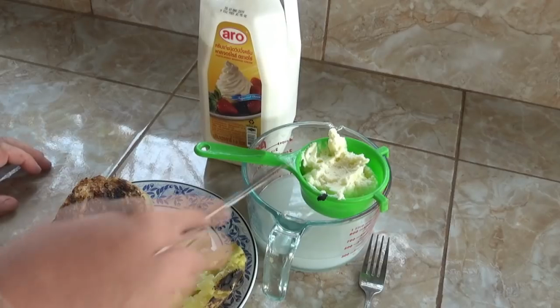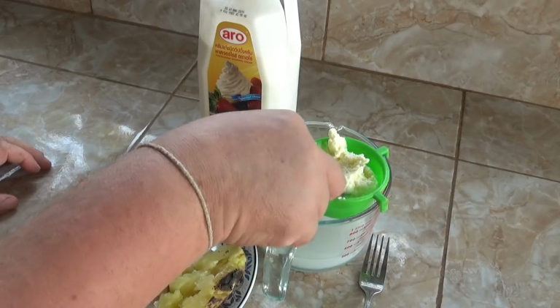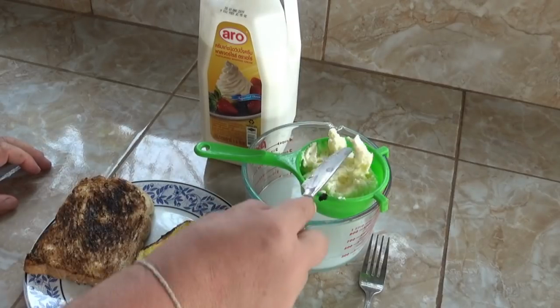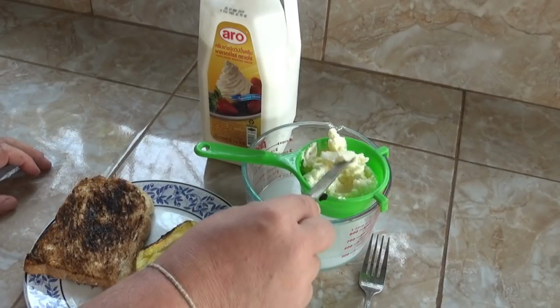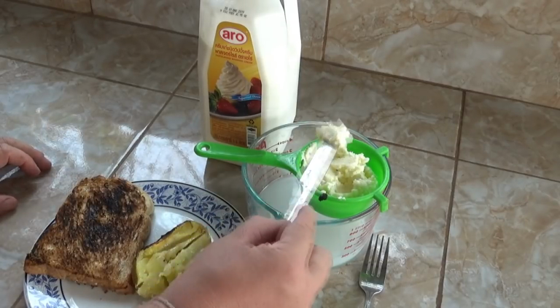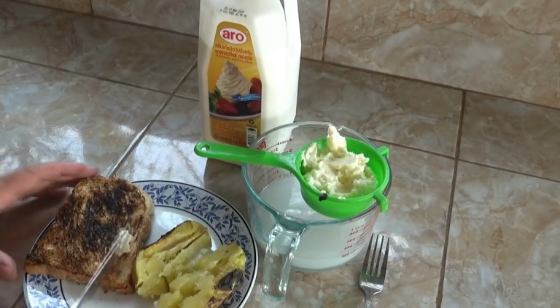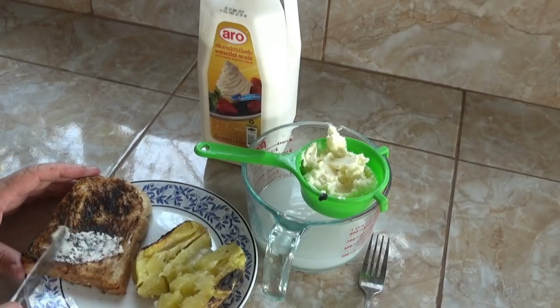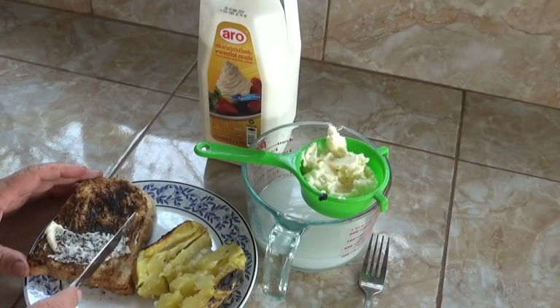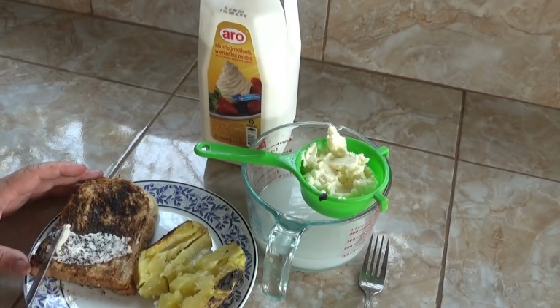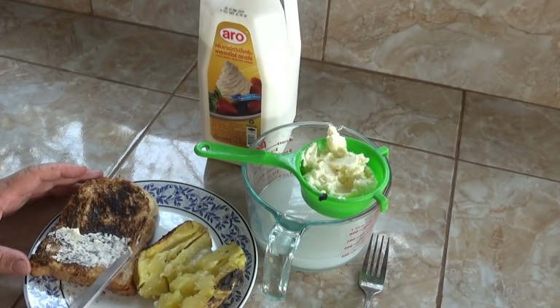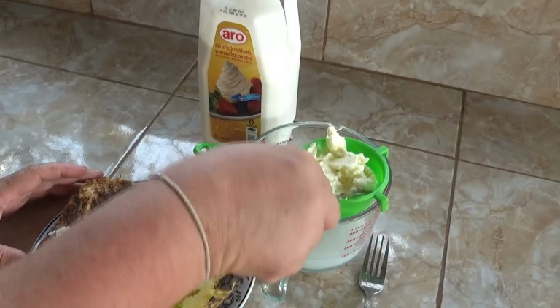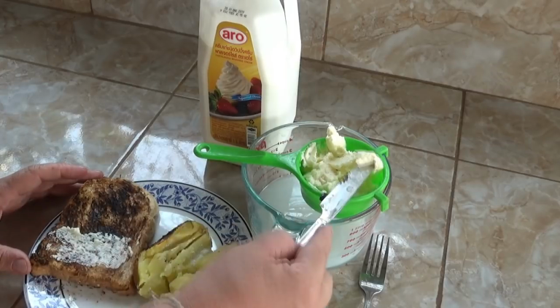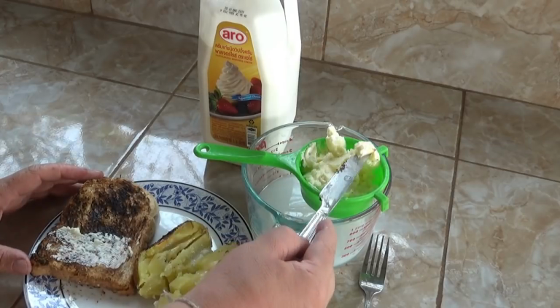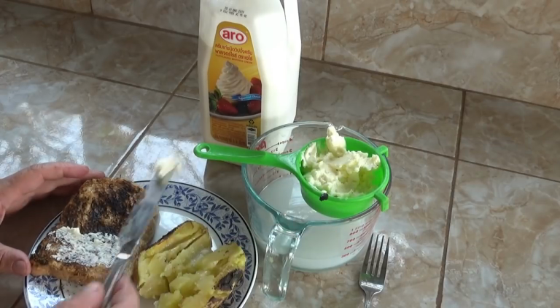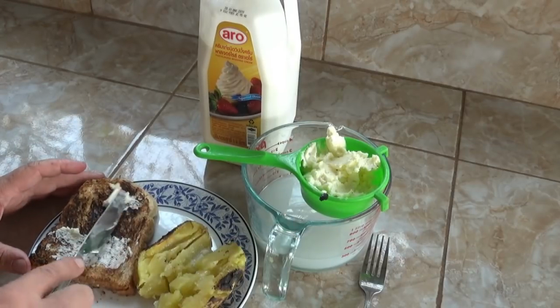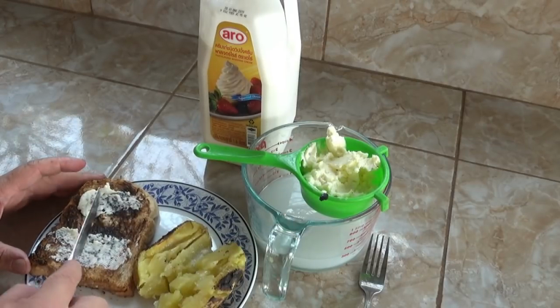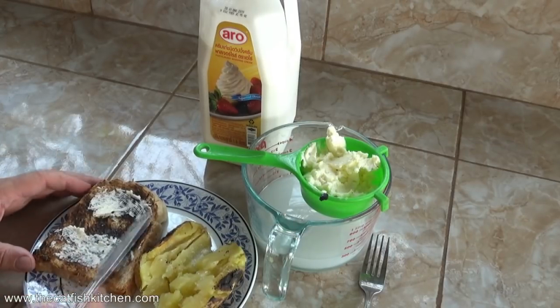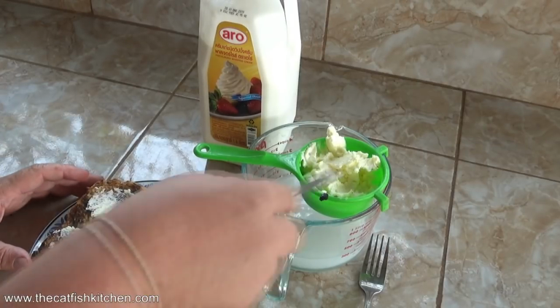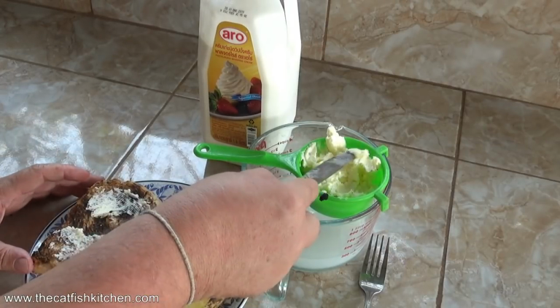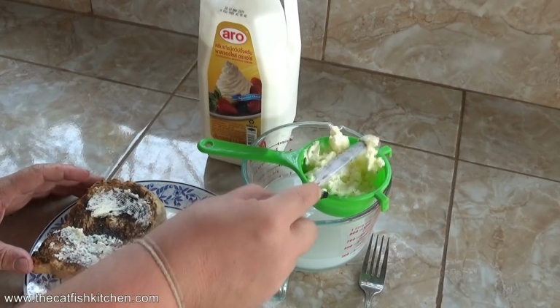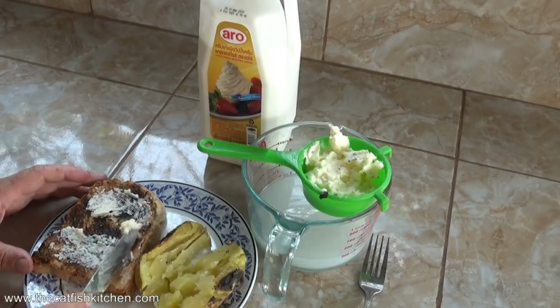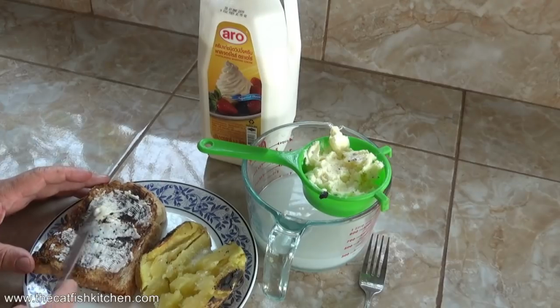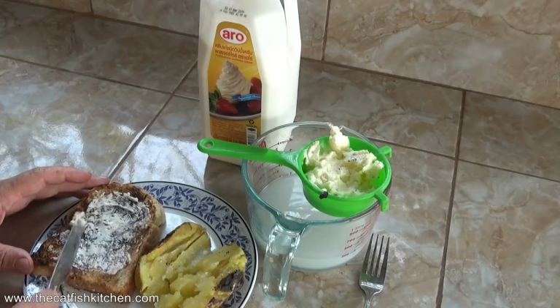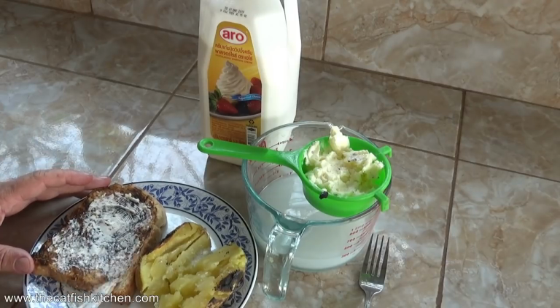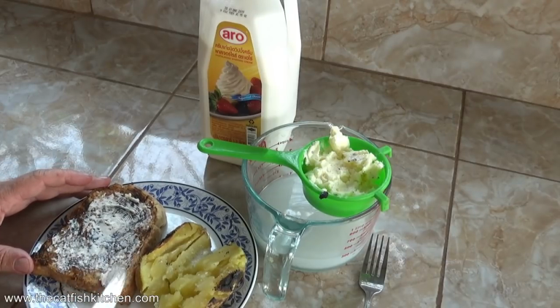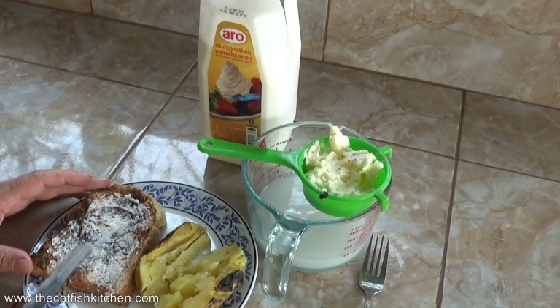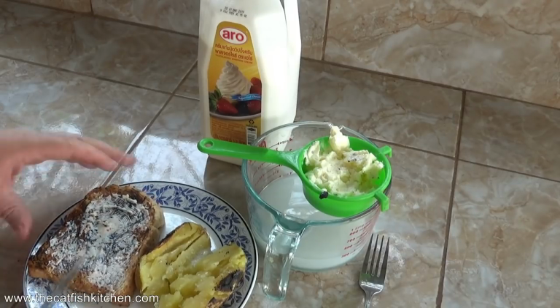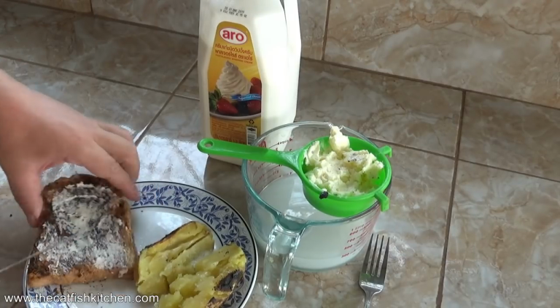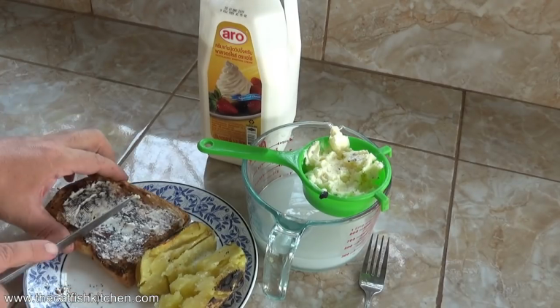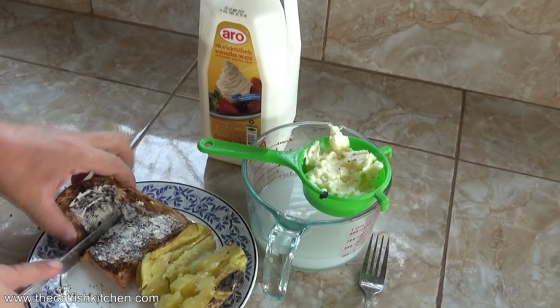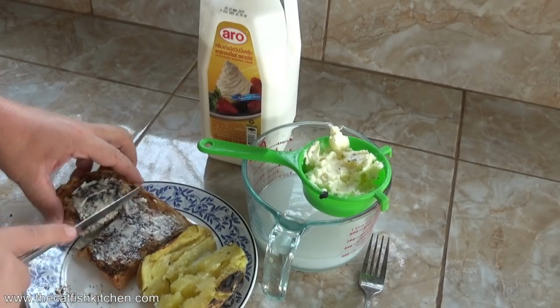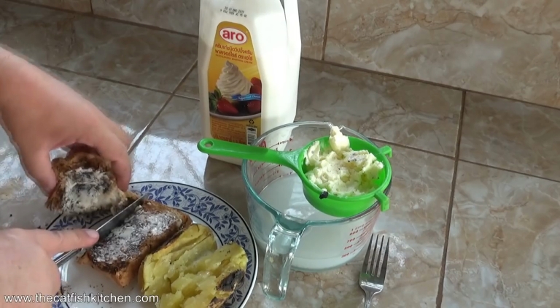Welcome to the Catfish Kitchen. Today we're making the long-awaited homemade butter. I make it in a jar — you can make it with a food processor, which would be a lot easier, but I don't have one.